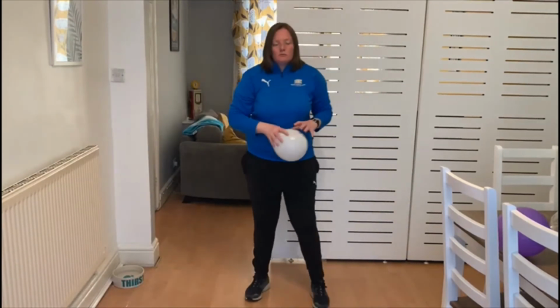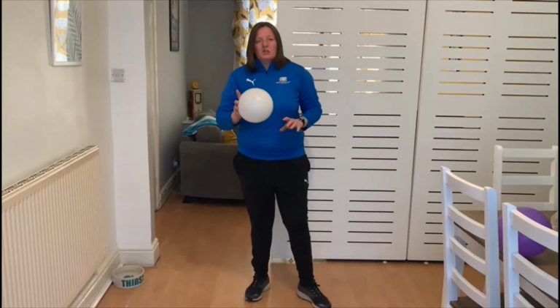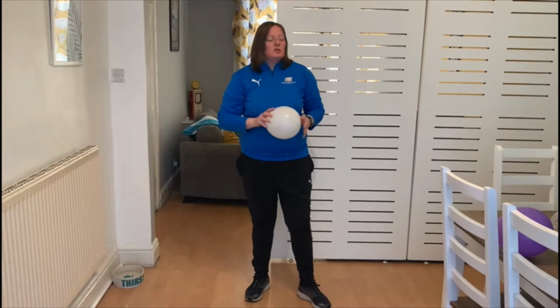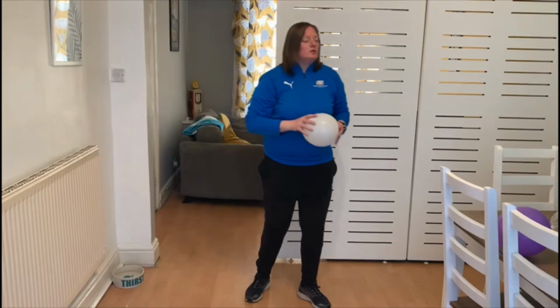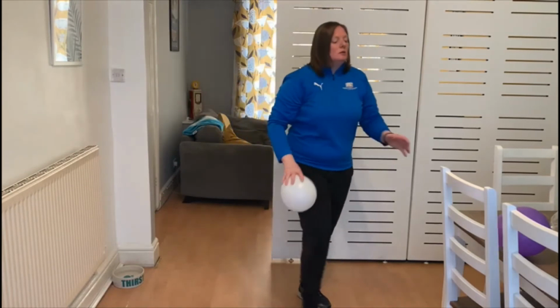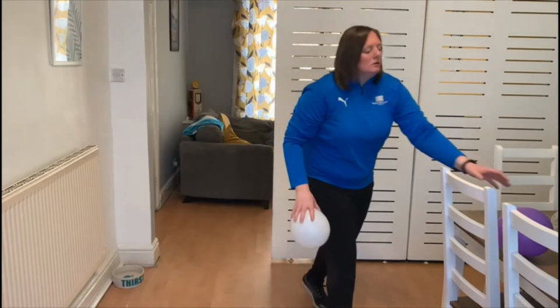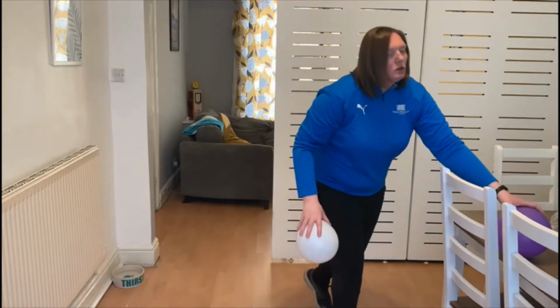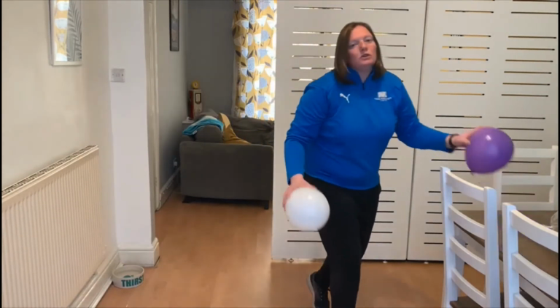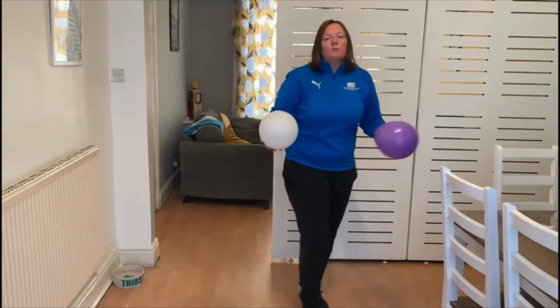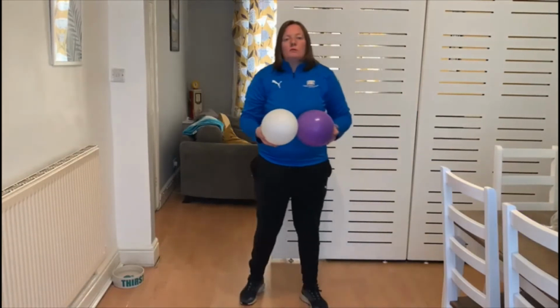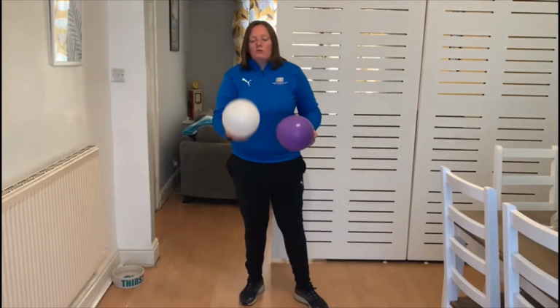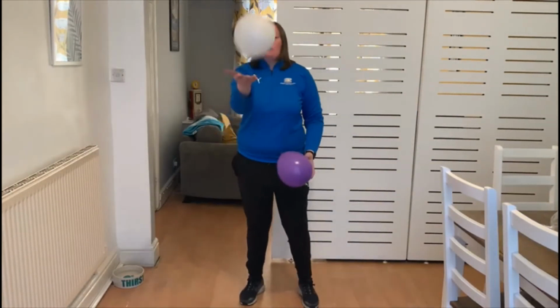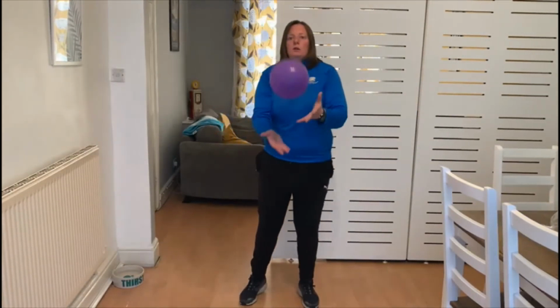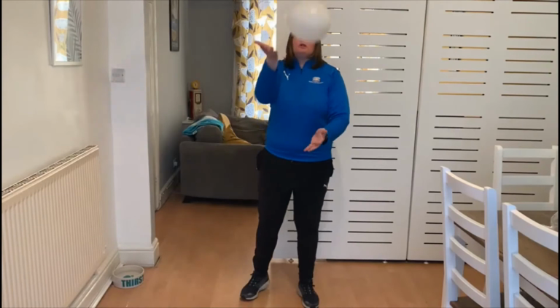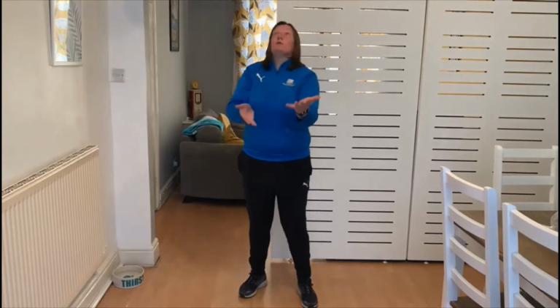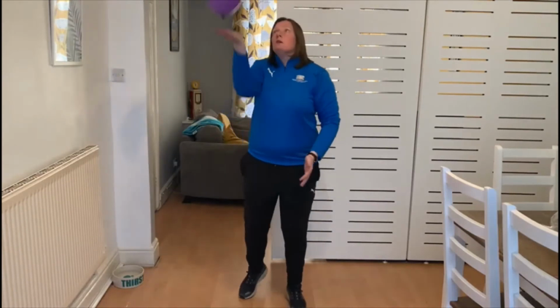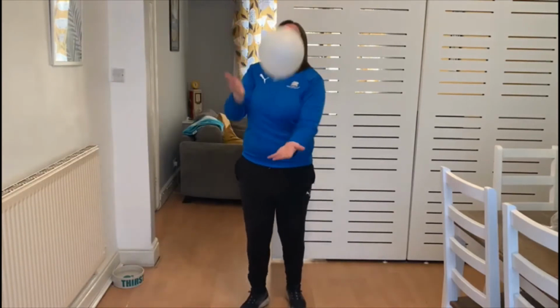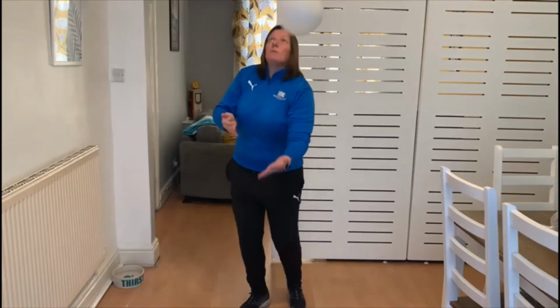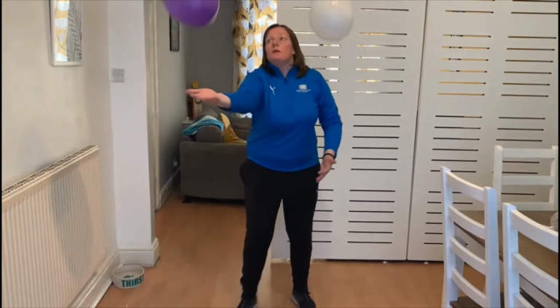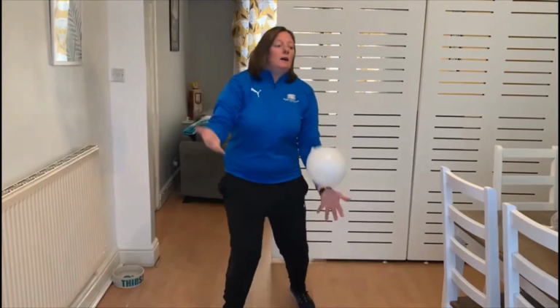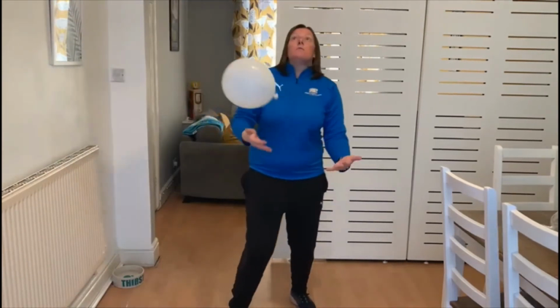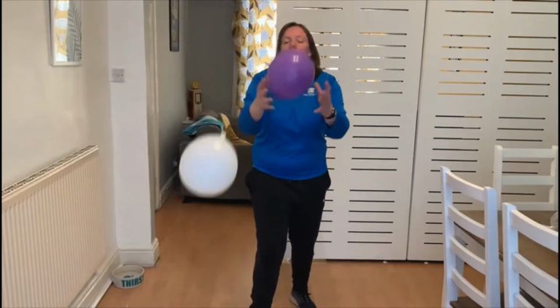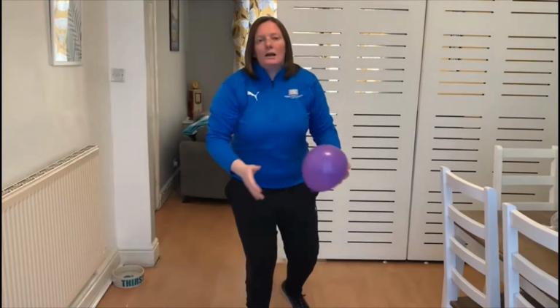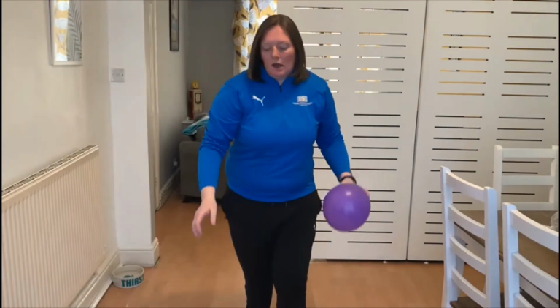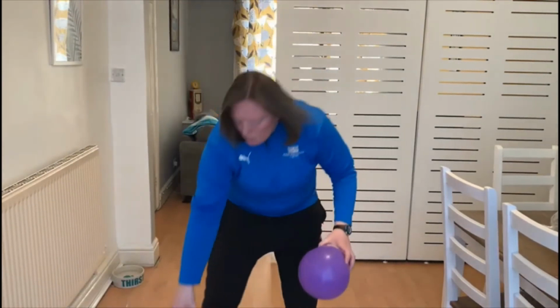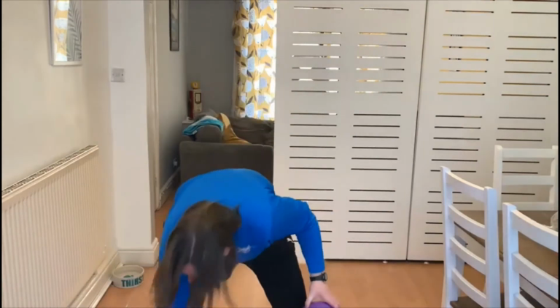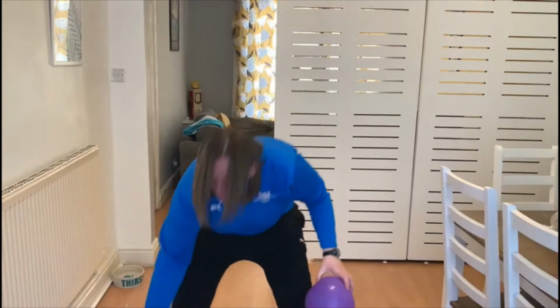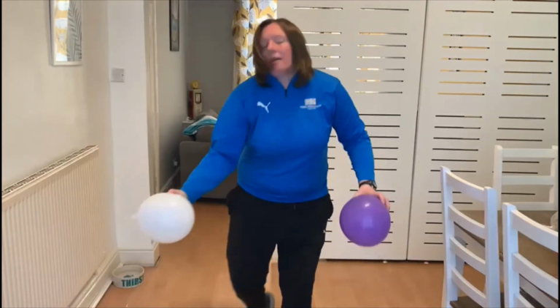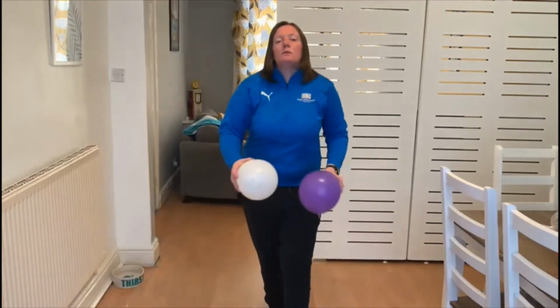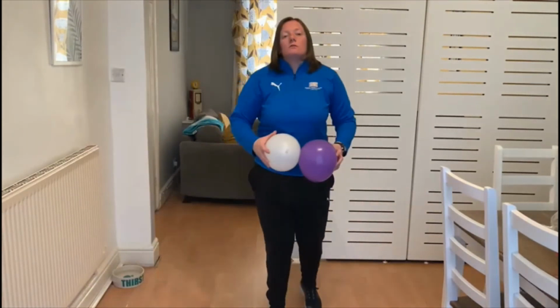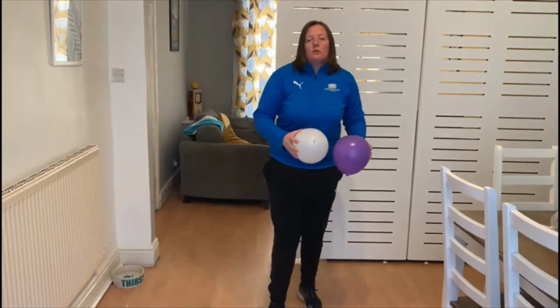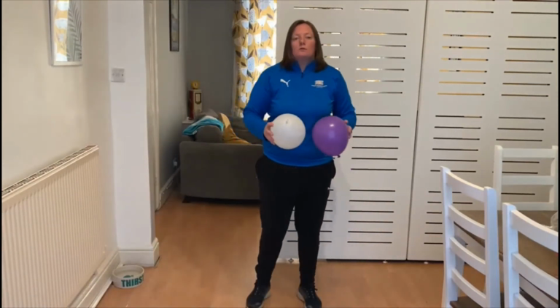Your second challenge — we're going to use two balloons. Can we use two balloons keeping them up in the air by using our hand and eye coordination and keeping control as well.